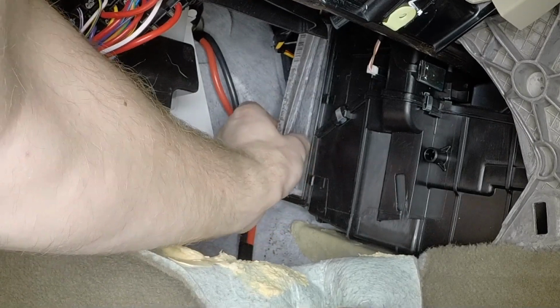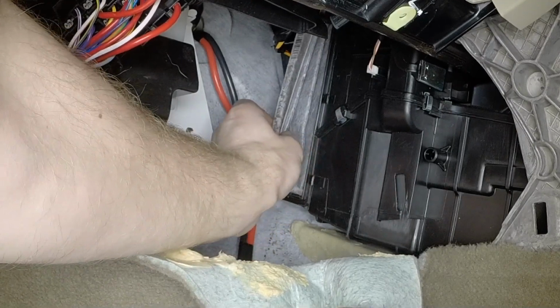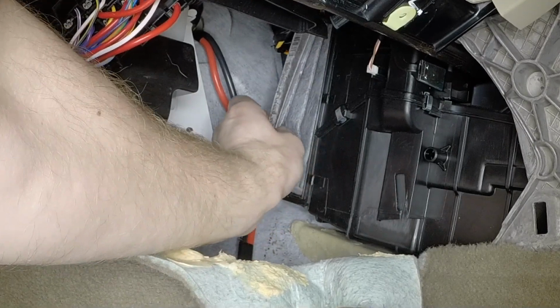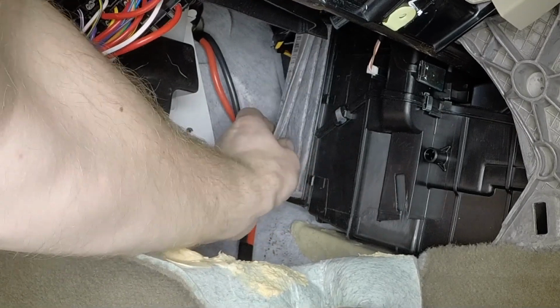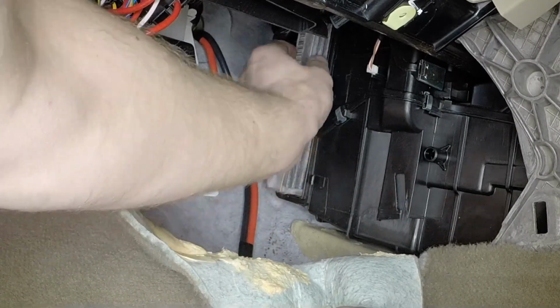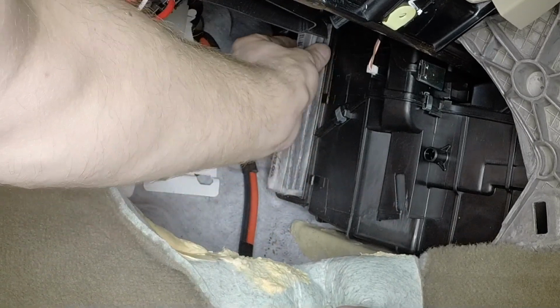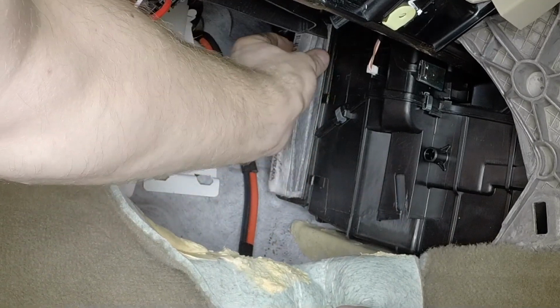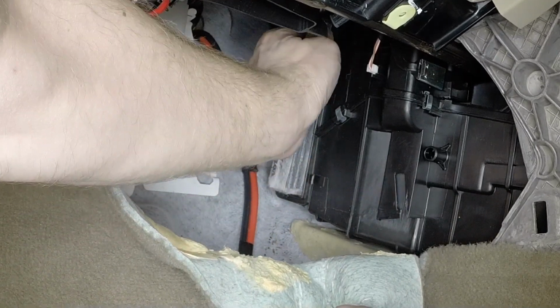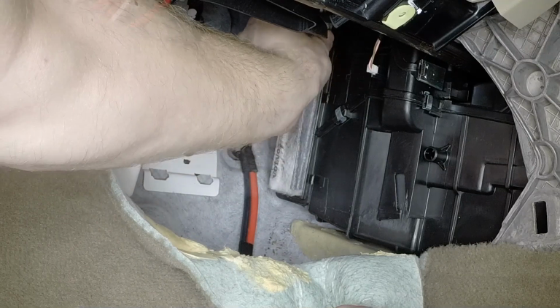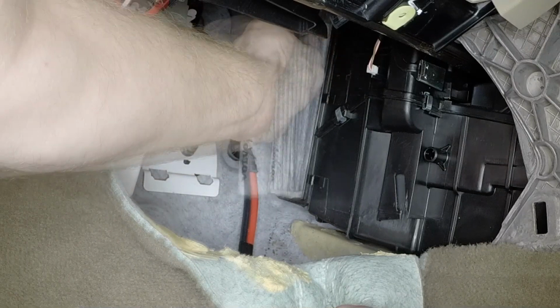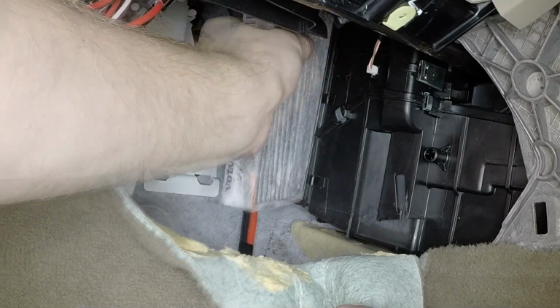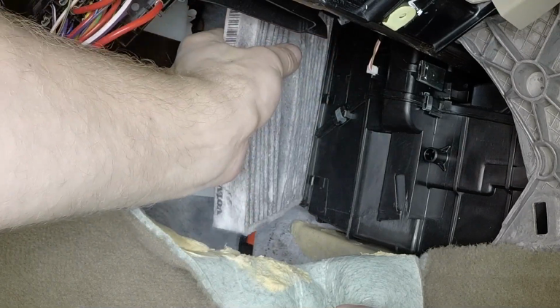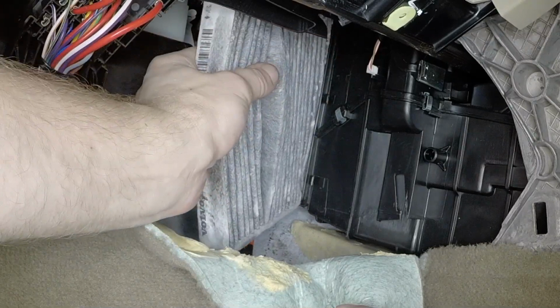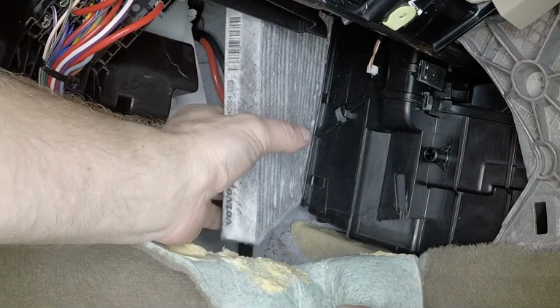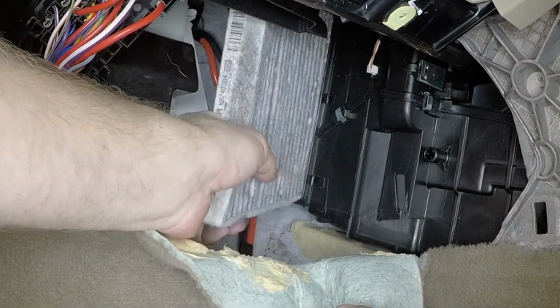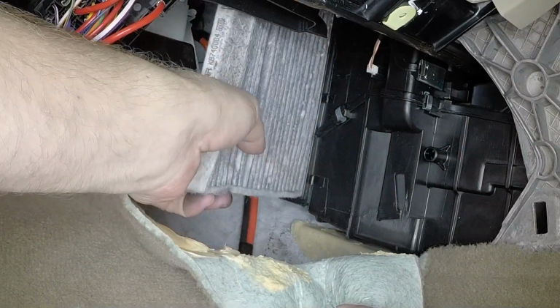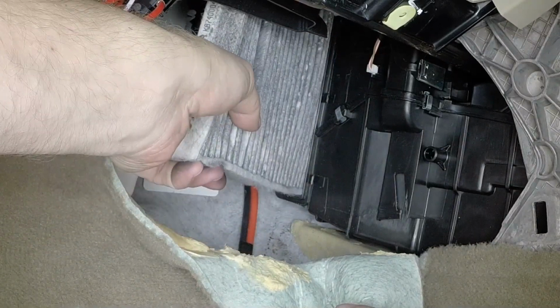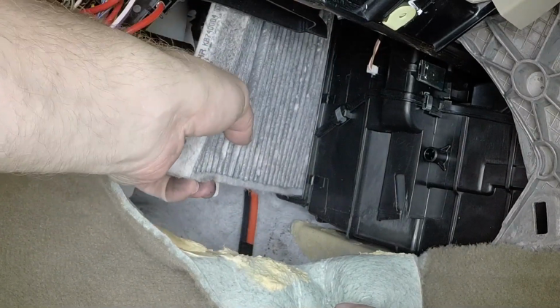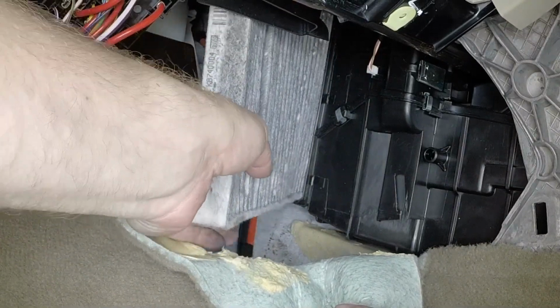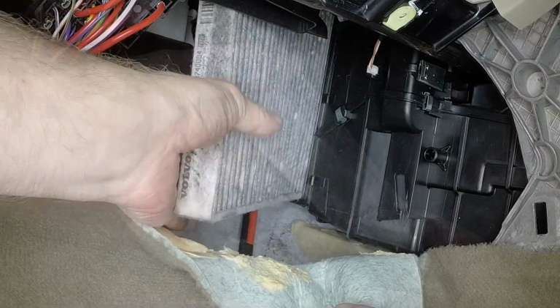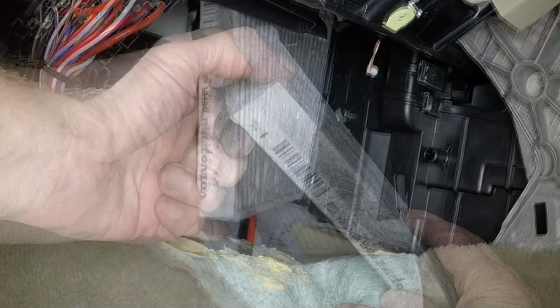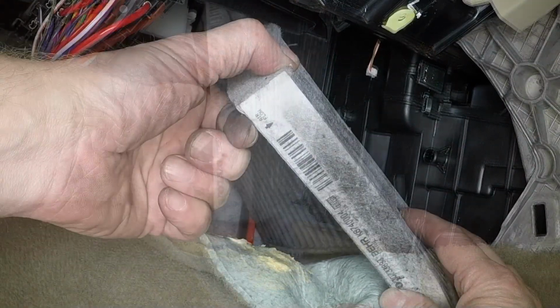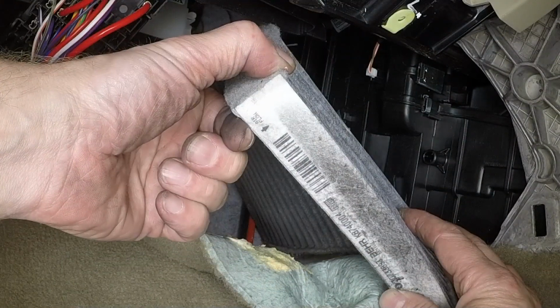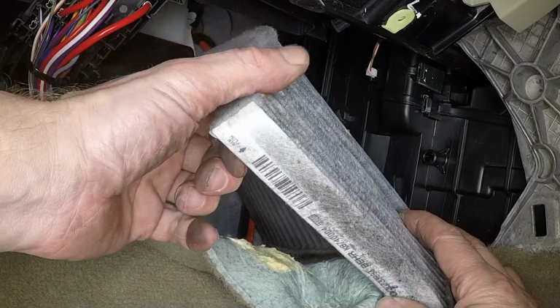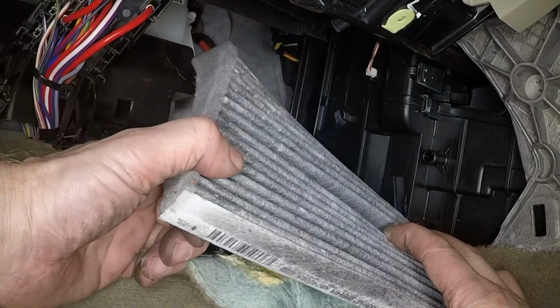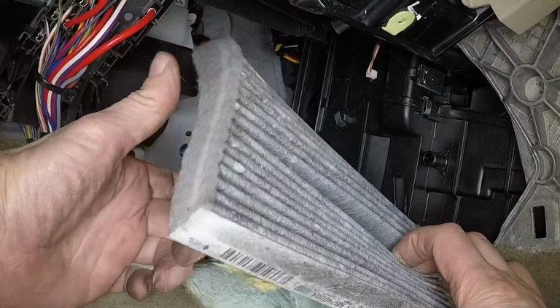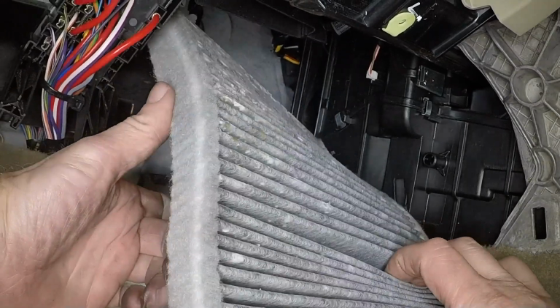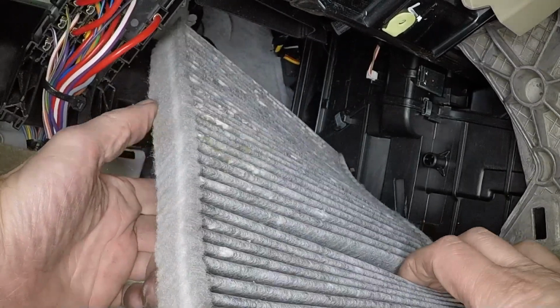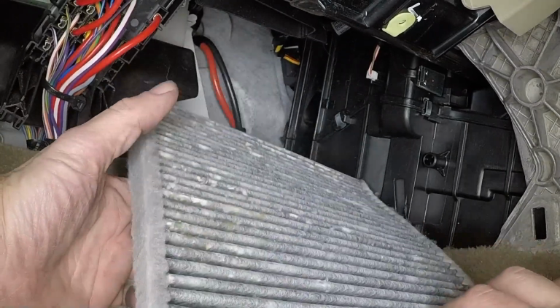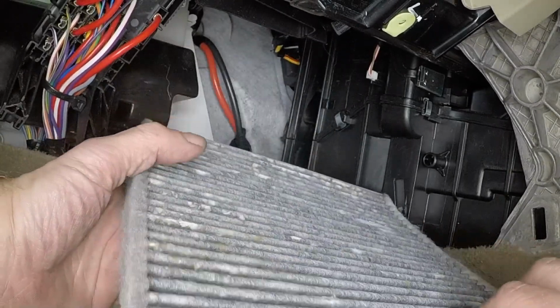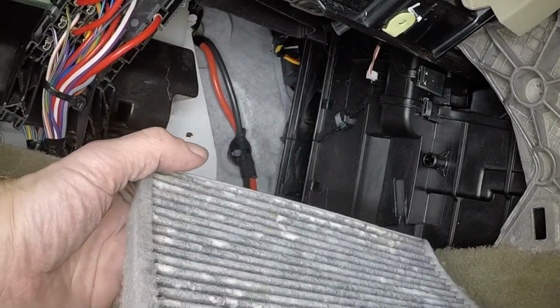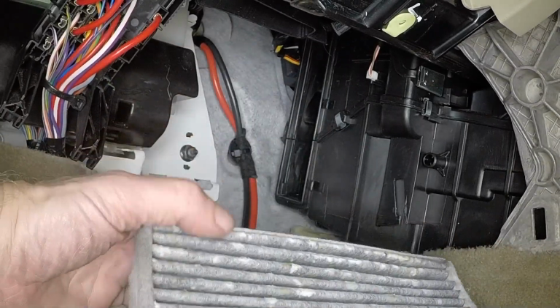Slide the old filter element from the housing. The filter element has arrows at the end indicating airflow. These arrows must point rearwards into the cabin.